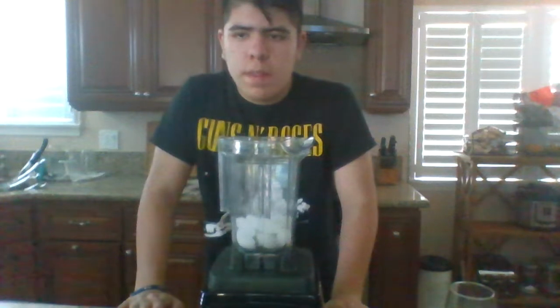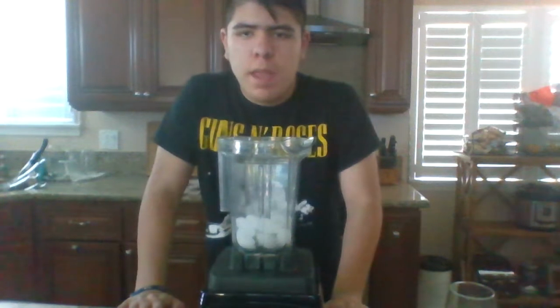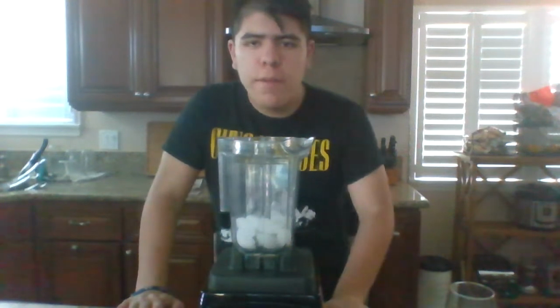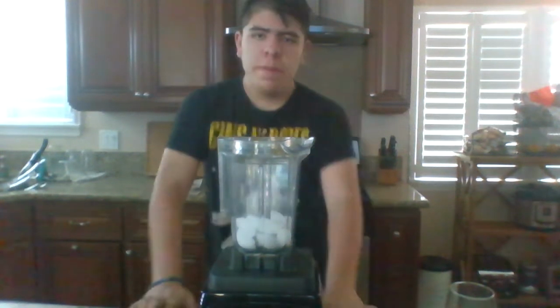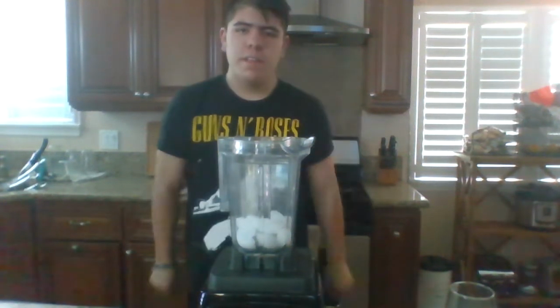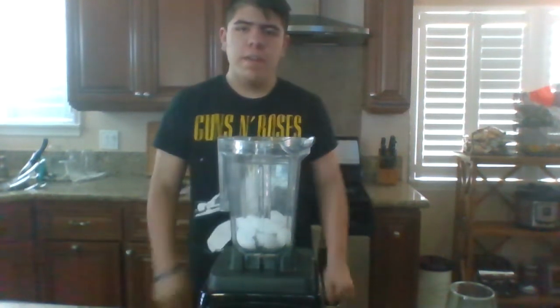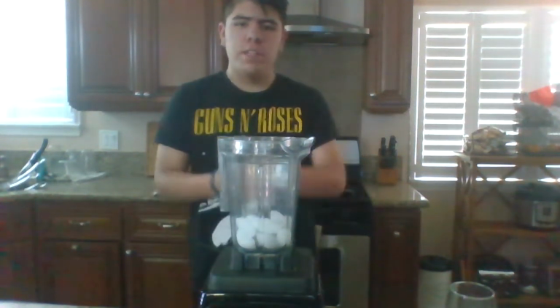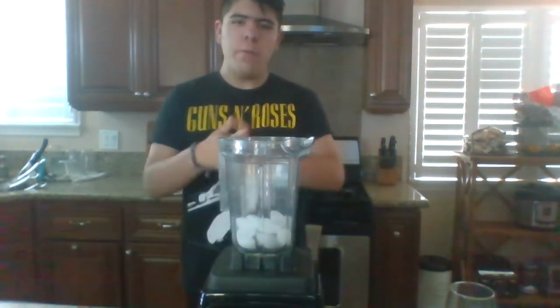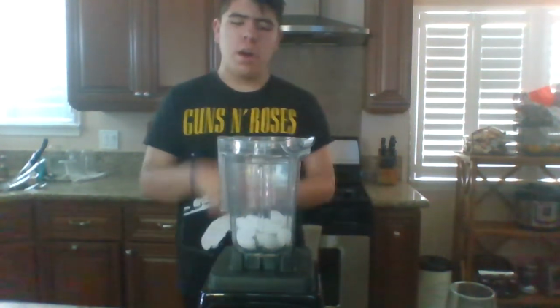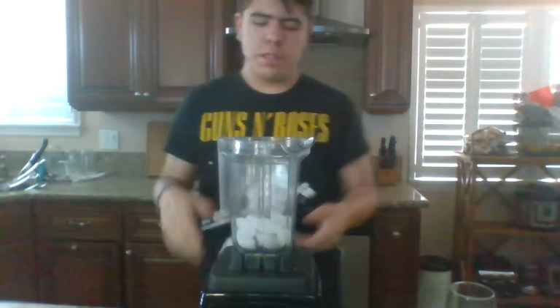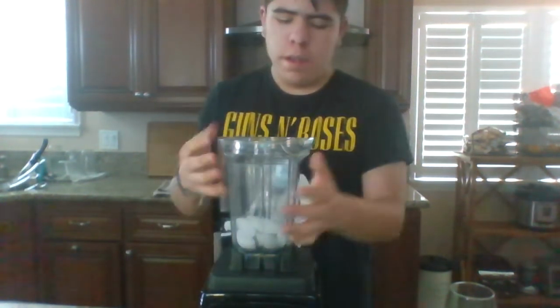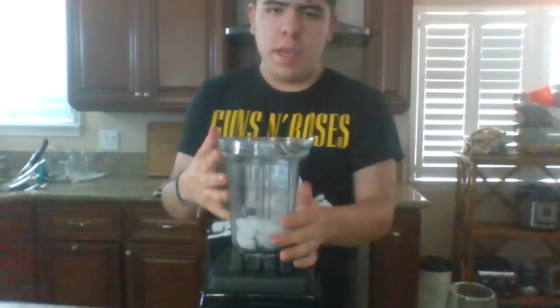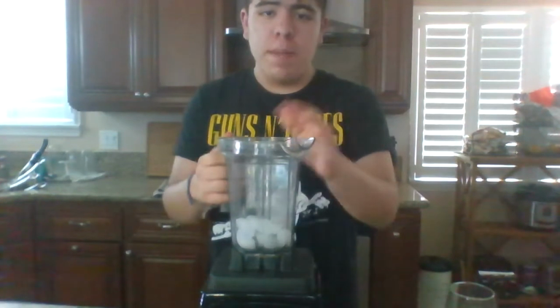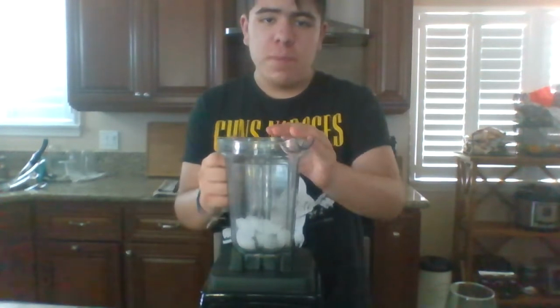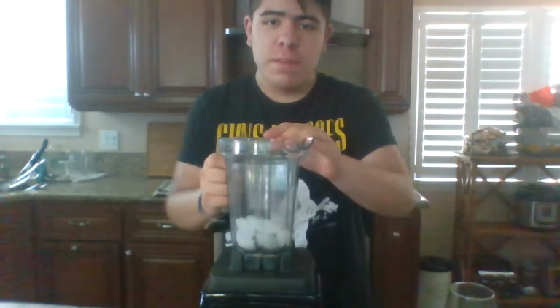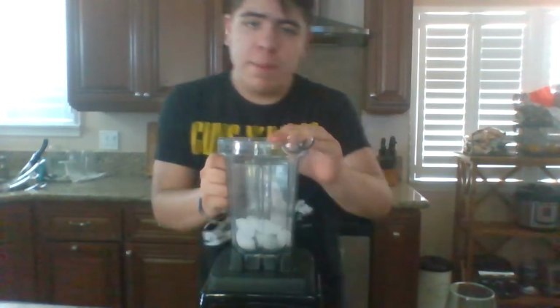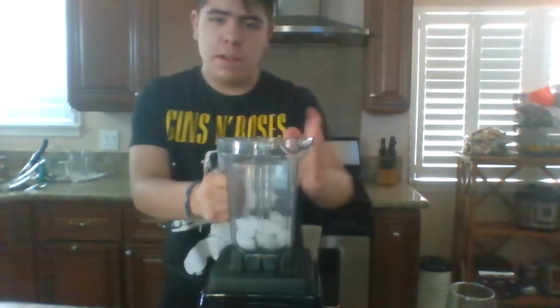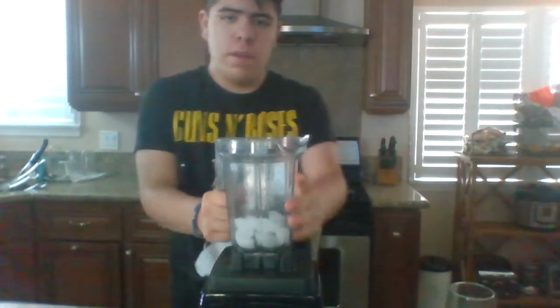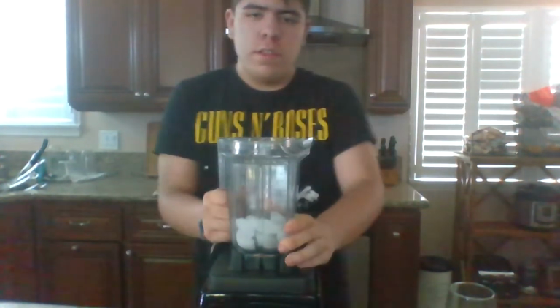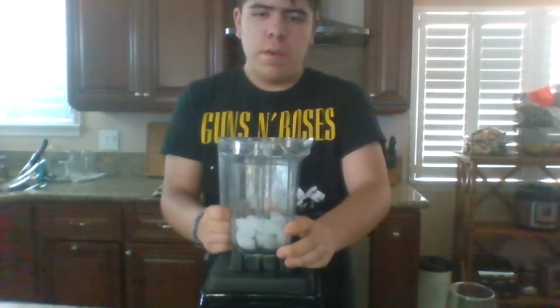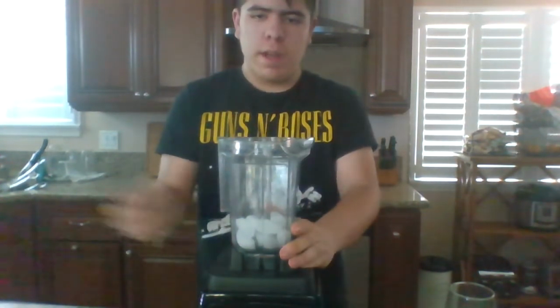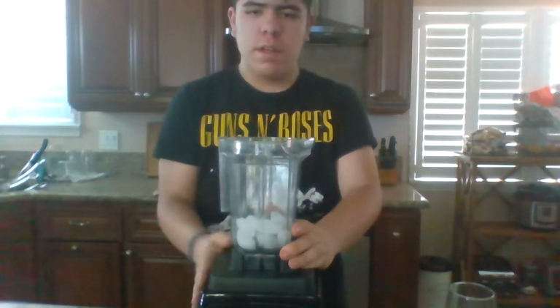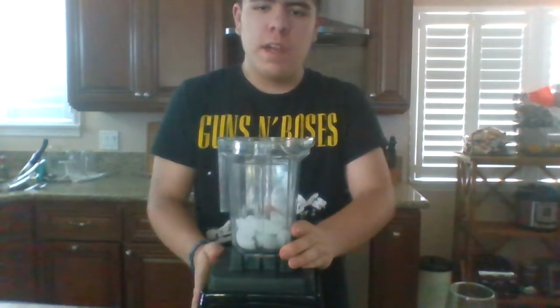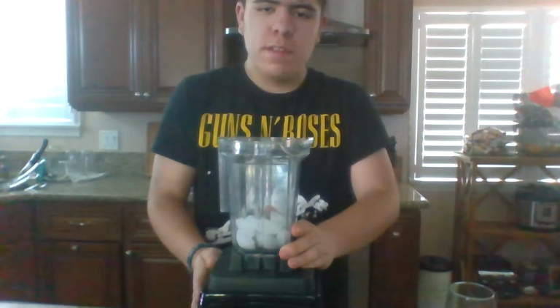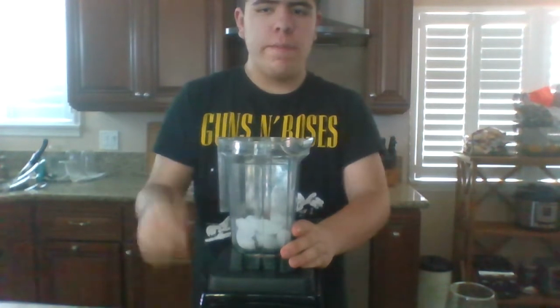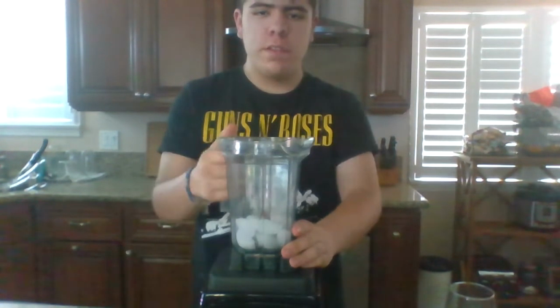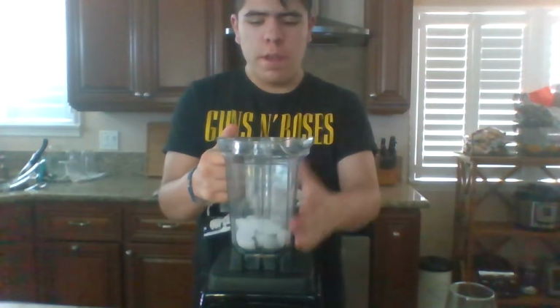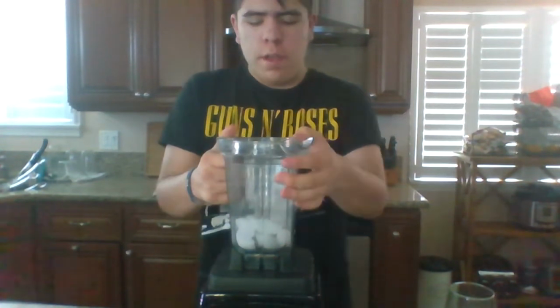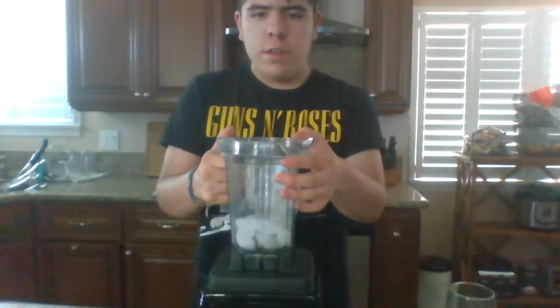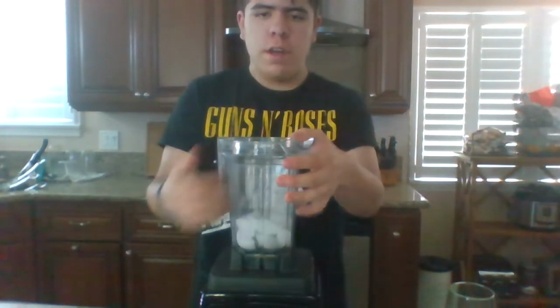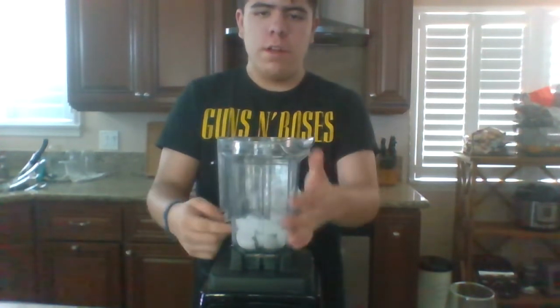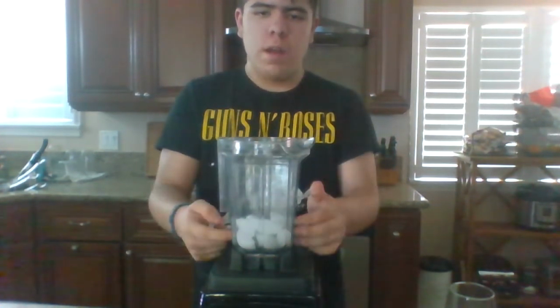Hi everyone, my name is Don and for today's video we are going to make an amazing smoothie recipe that I made myself. We're gonna use a Vitamix to make it, so first you're gonna need a cup of ice.